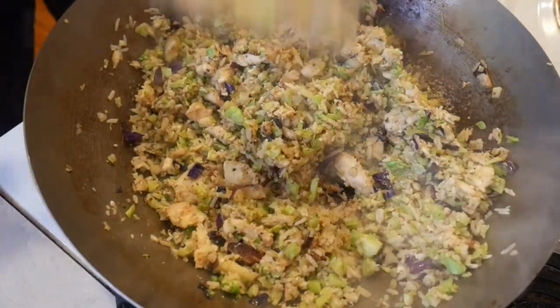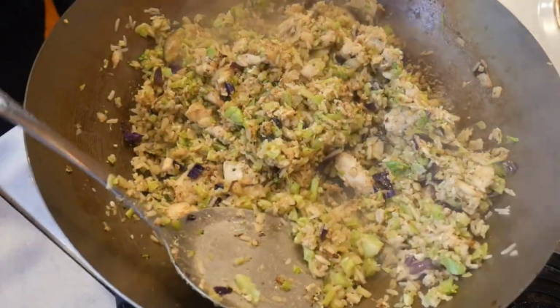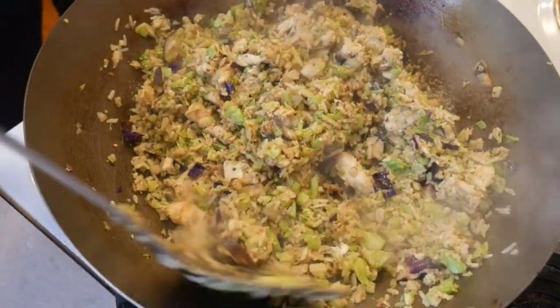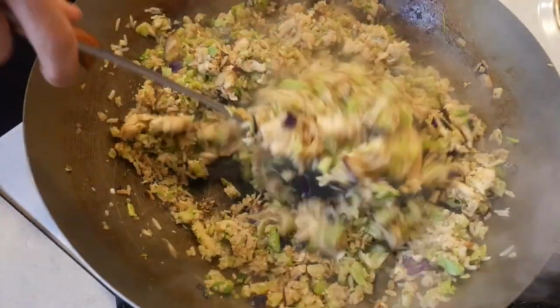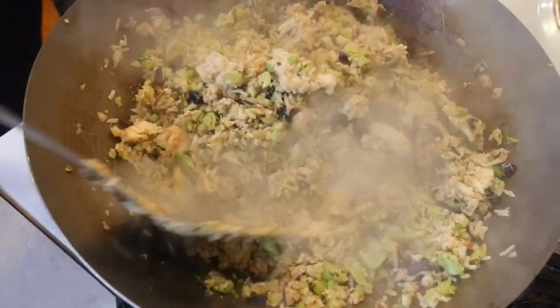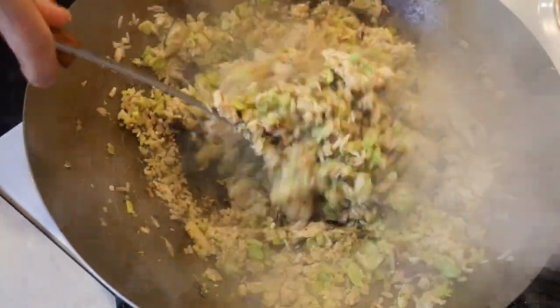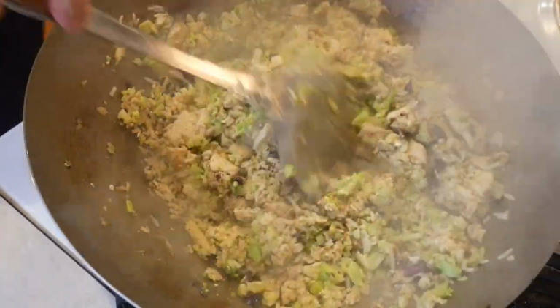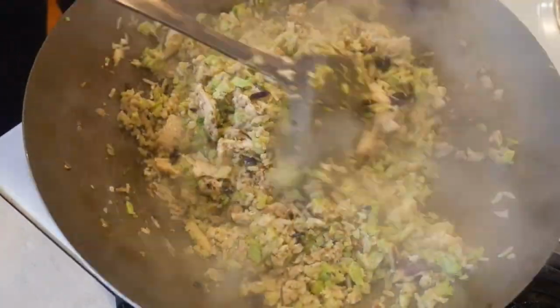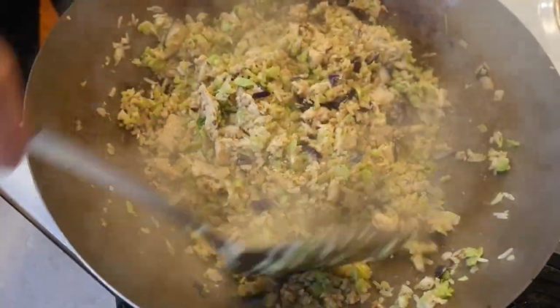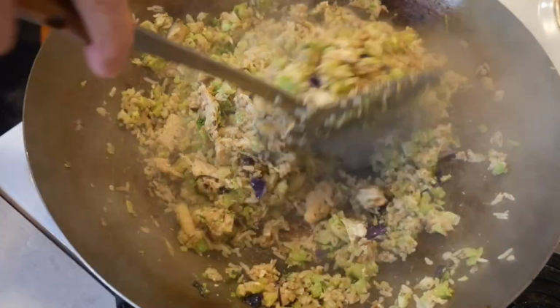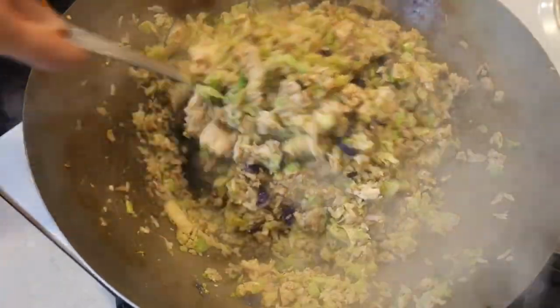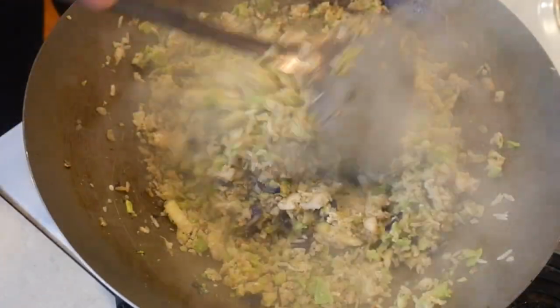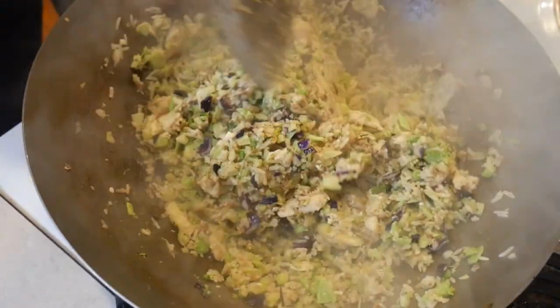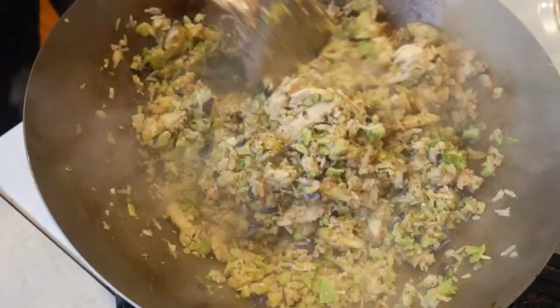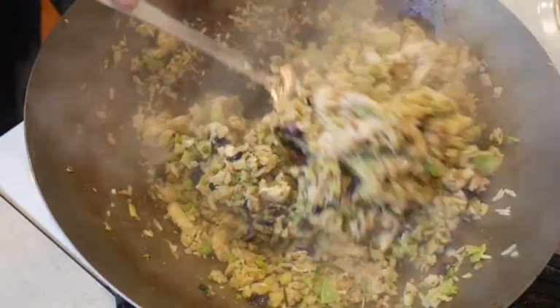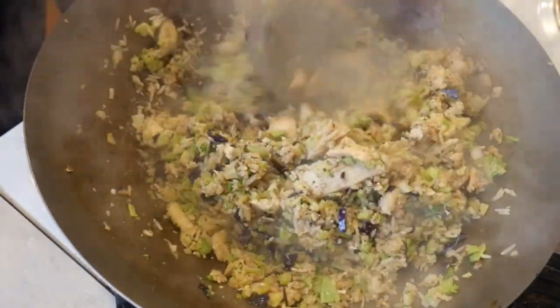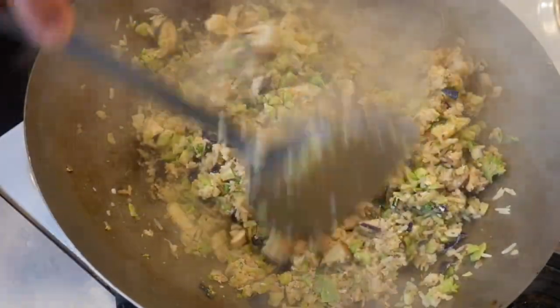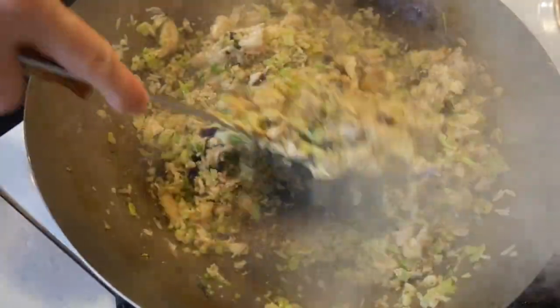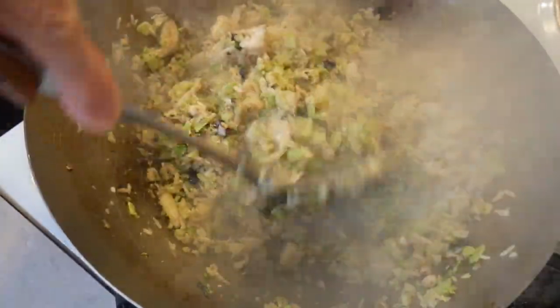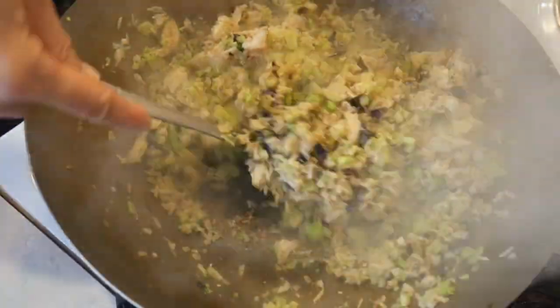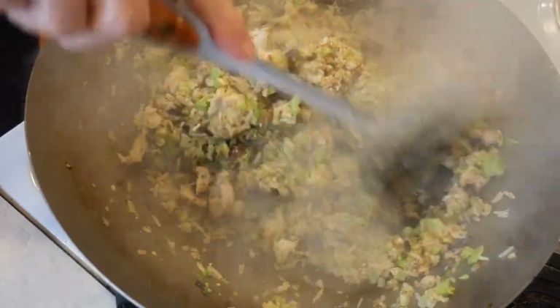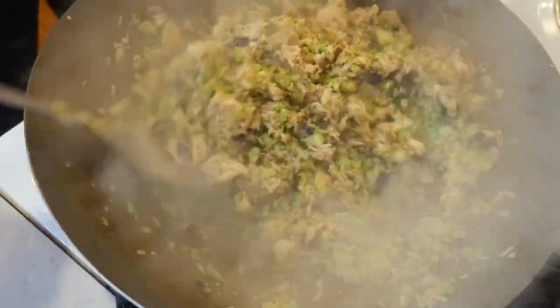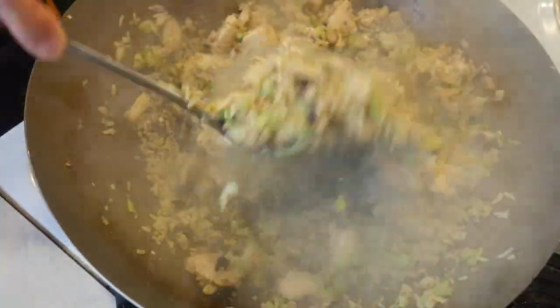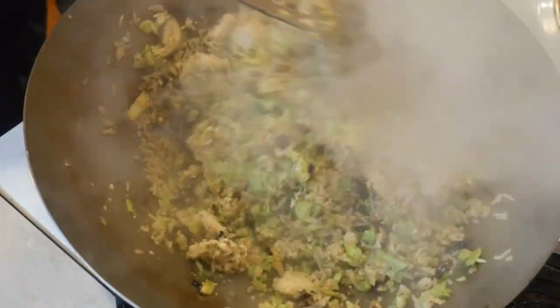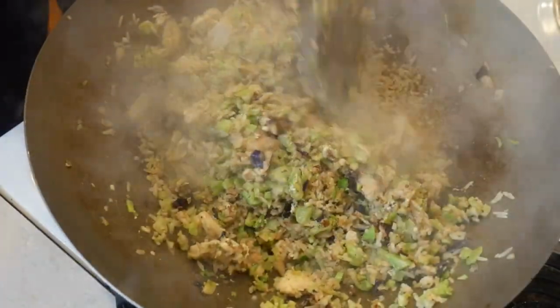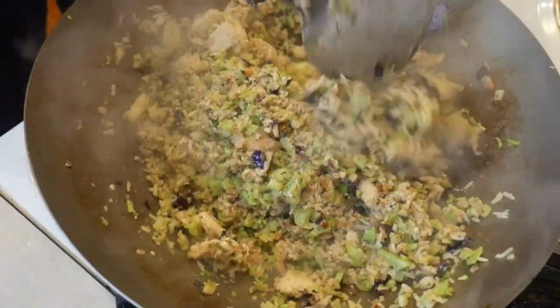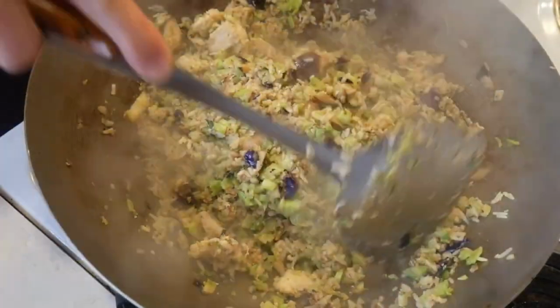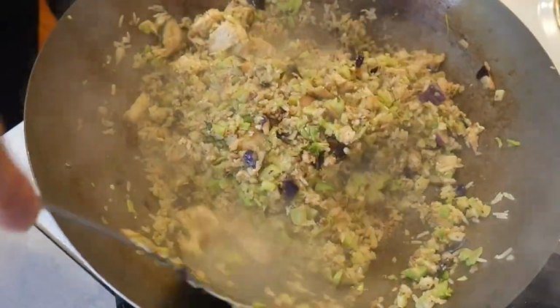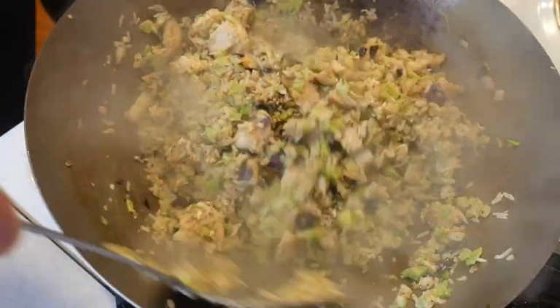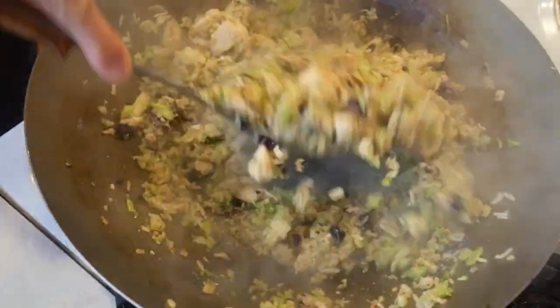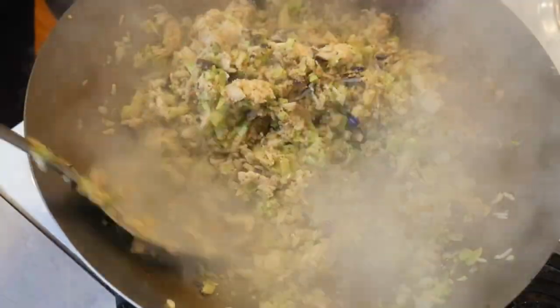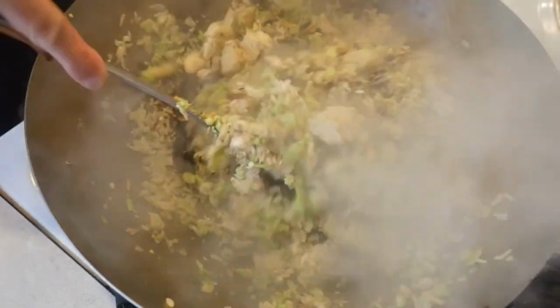Based on the research I have done on different types of woks, as well as my personal experience cooking with different kinds of woks for over 50 years, I would recommend a carbon steel wok without coating over any woks with non-stick coating.